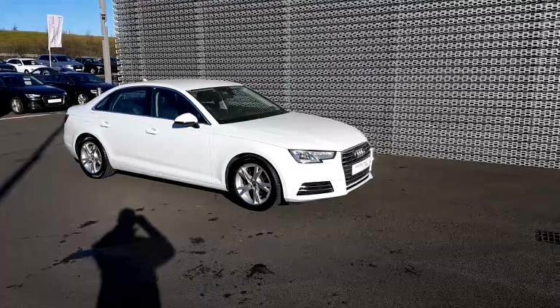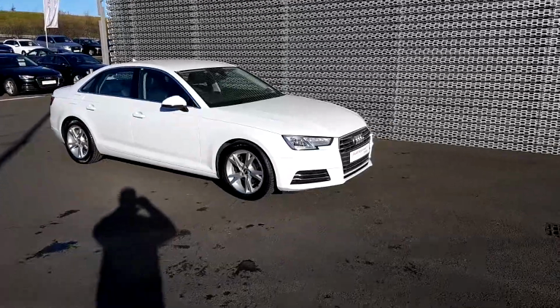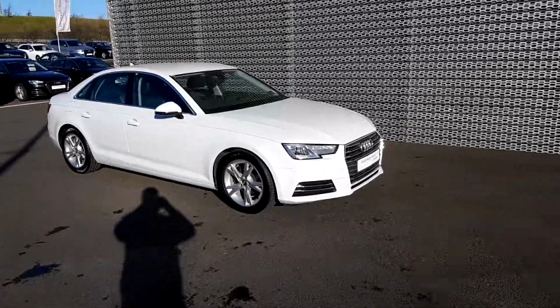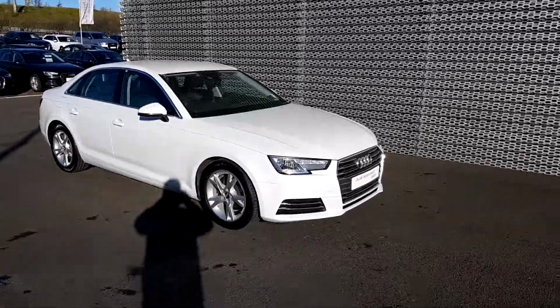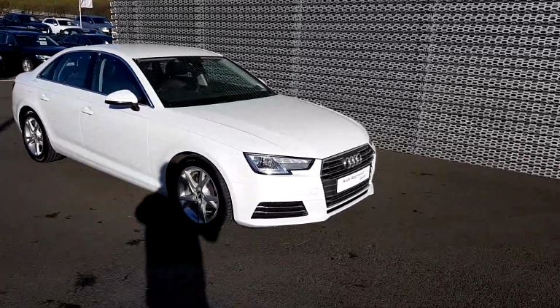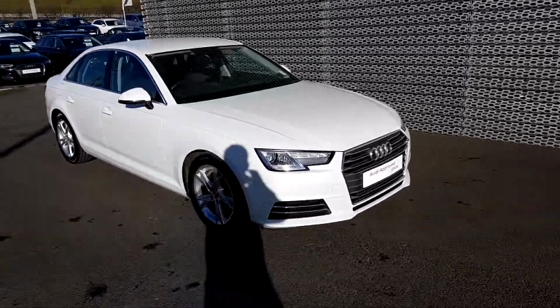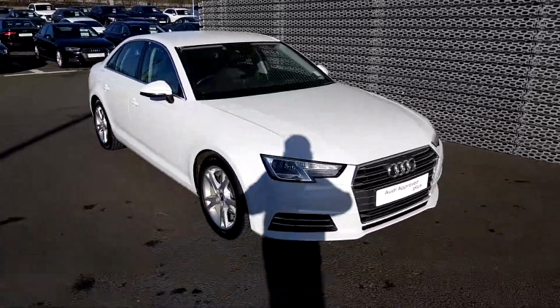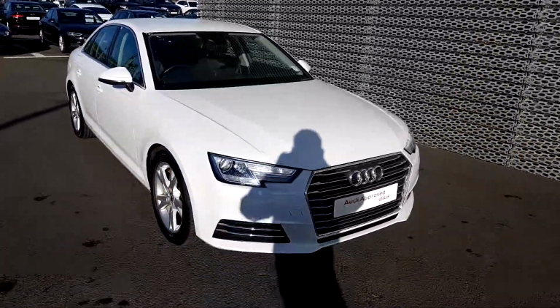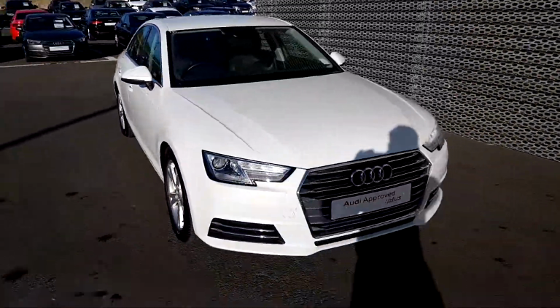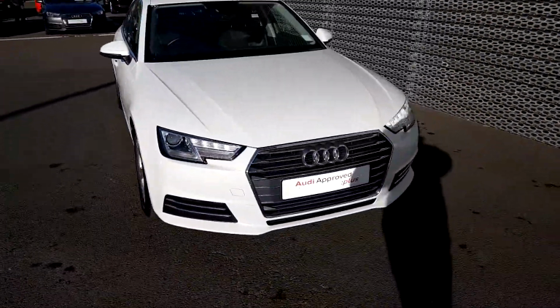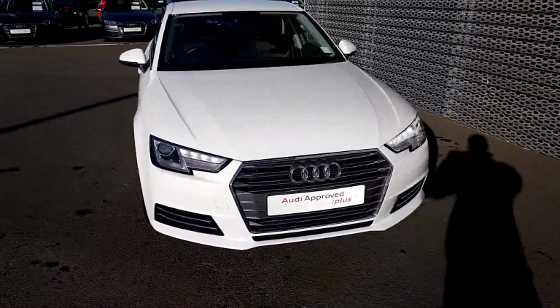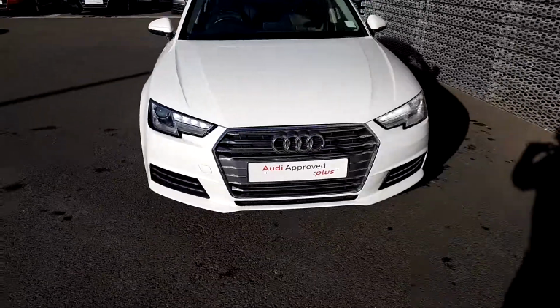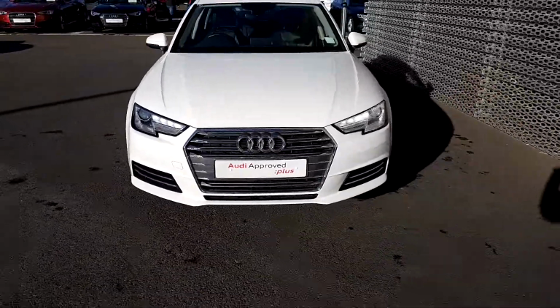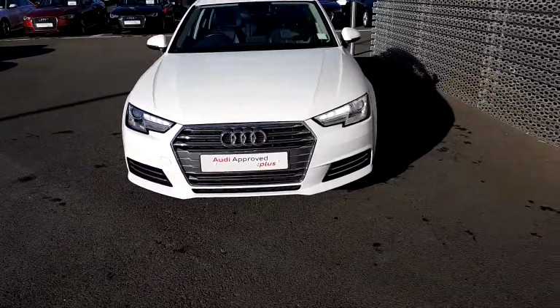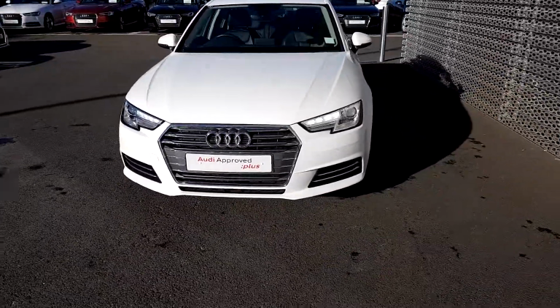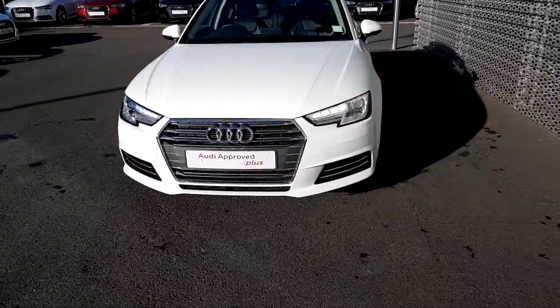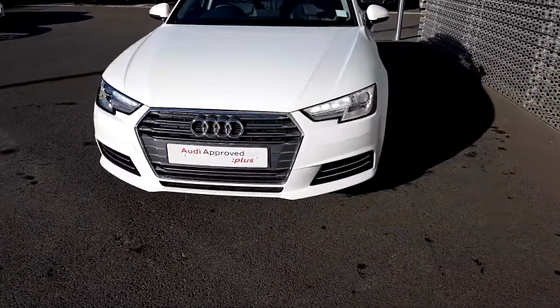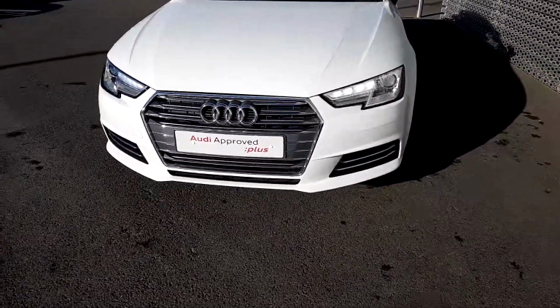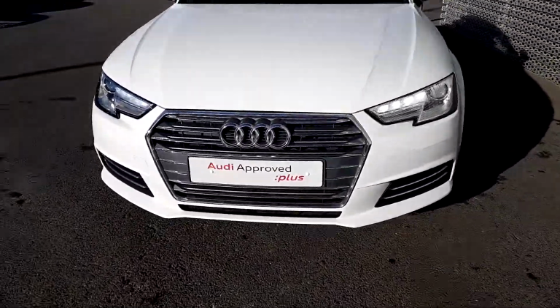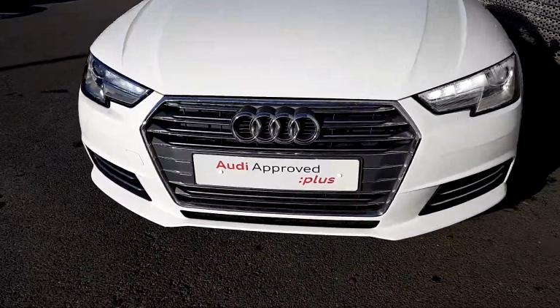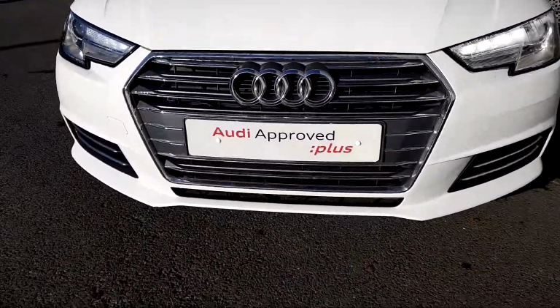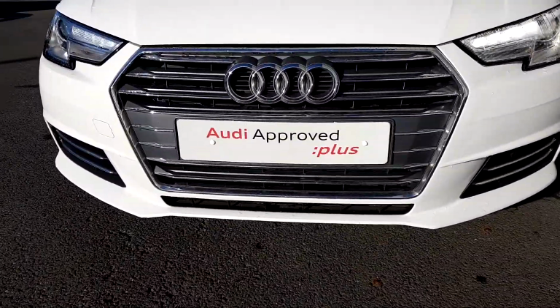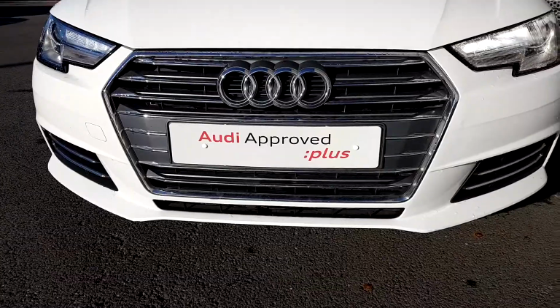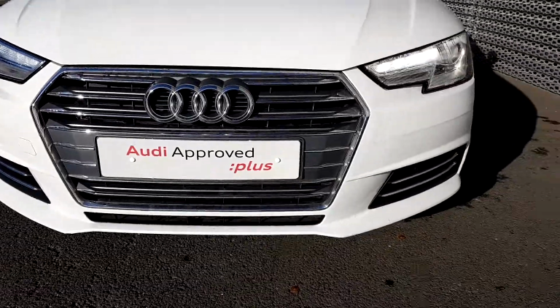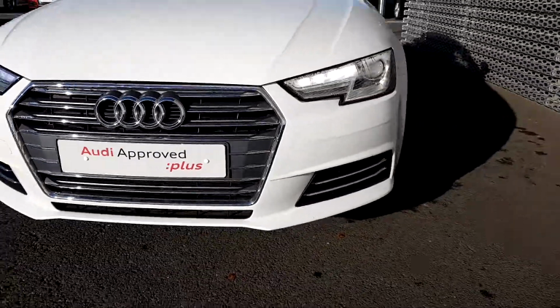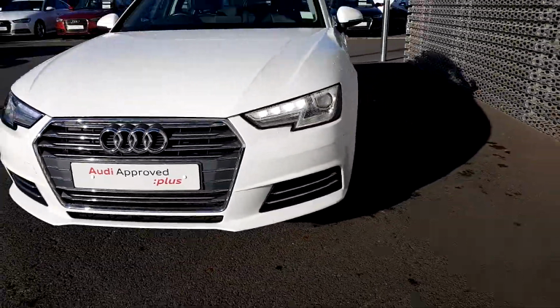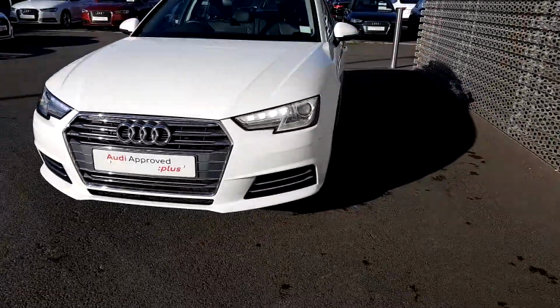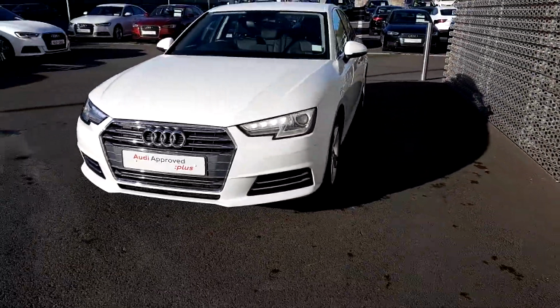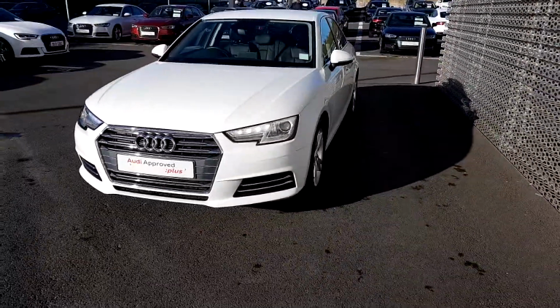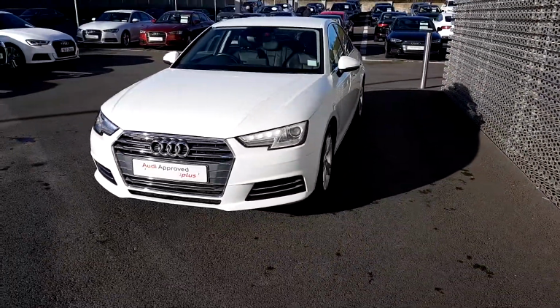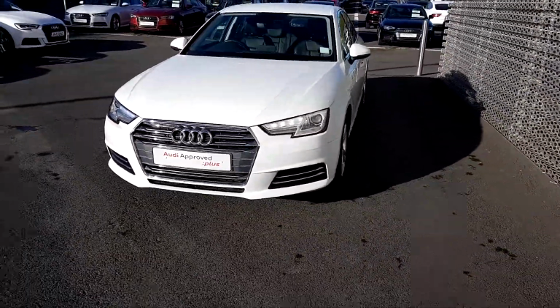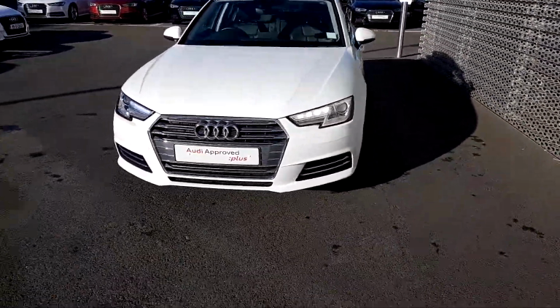Hi, Paulic here from Audi North Dublin Approved Used Online. Today we have a magnificent Audi A4 in Ibis White. This is our front frame grille, finished in chrome with a chrome surround, and LED daytime running lights. Let's do a quick spin around the car.